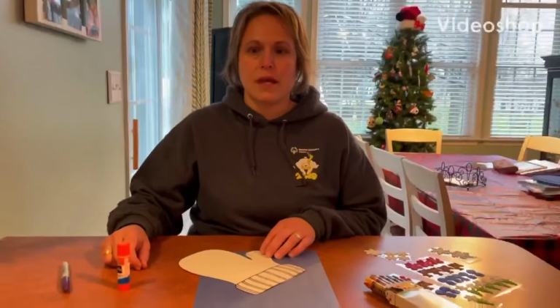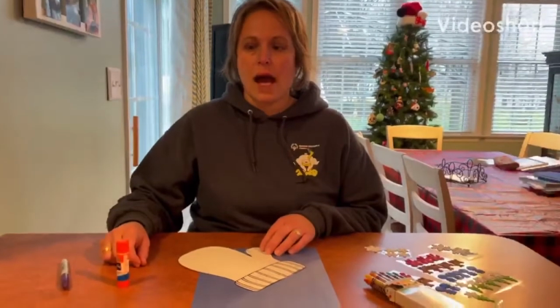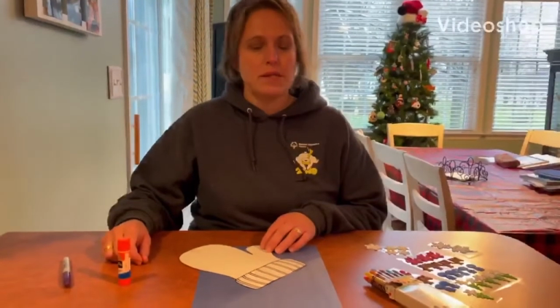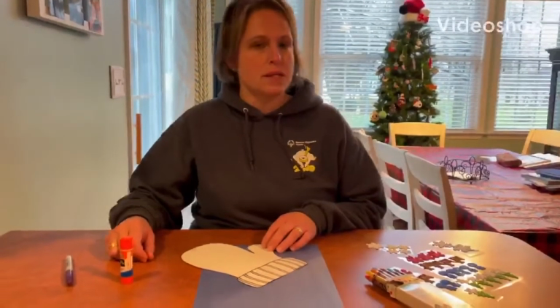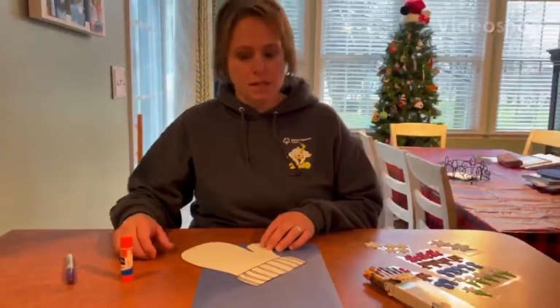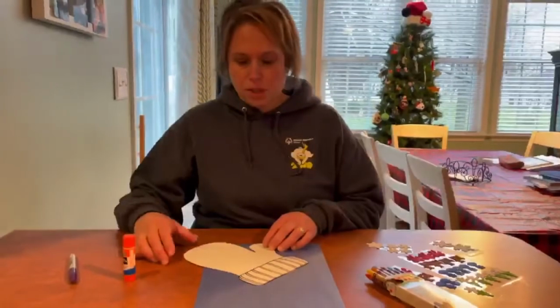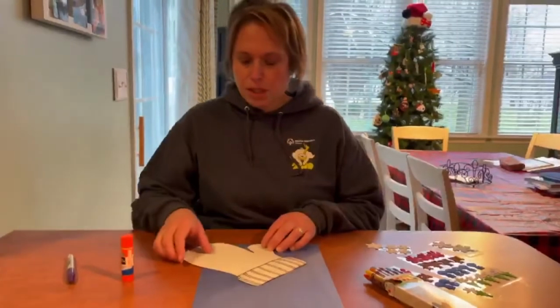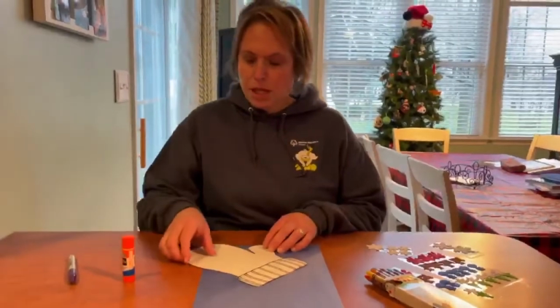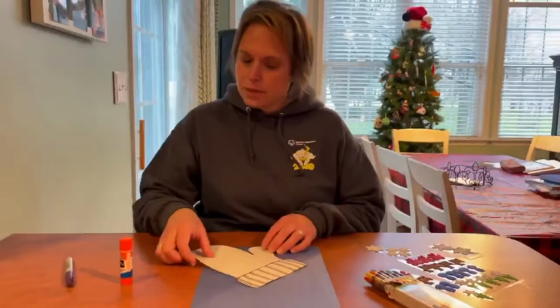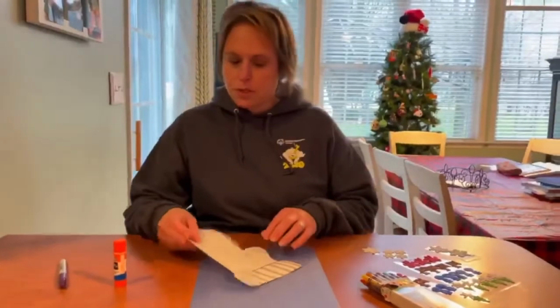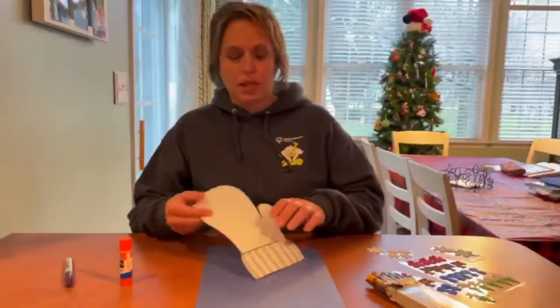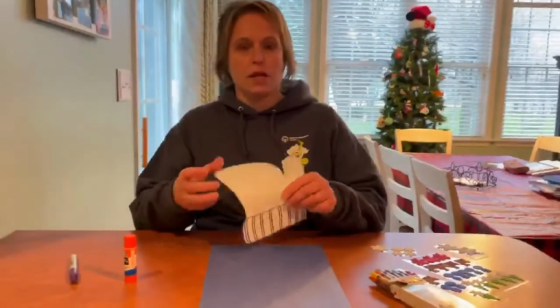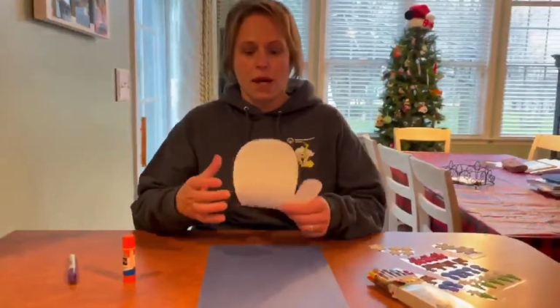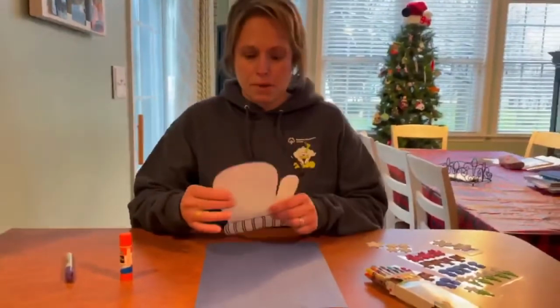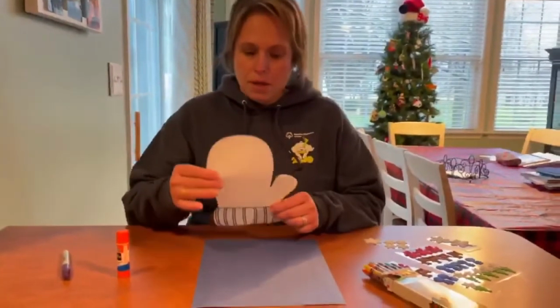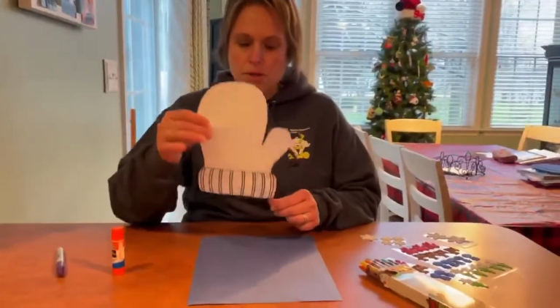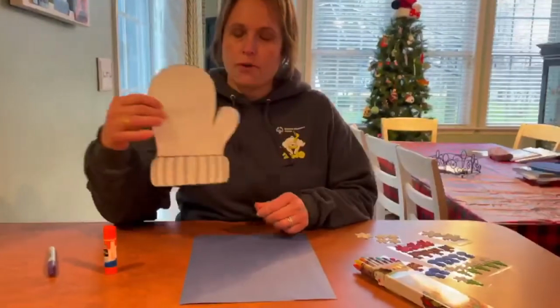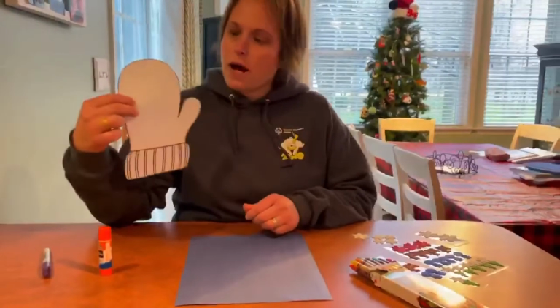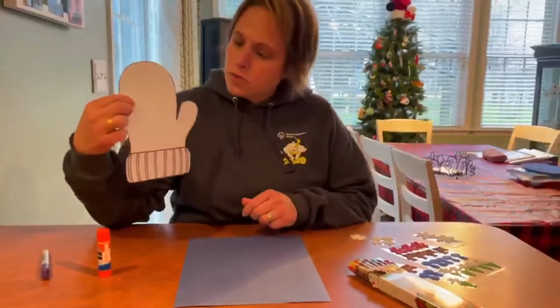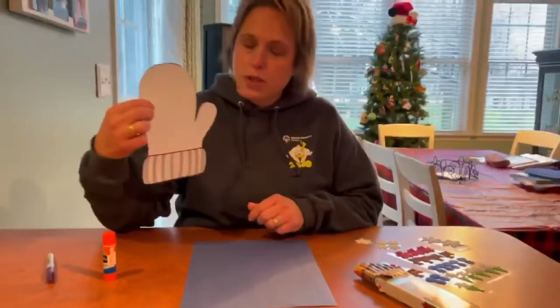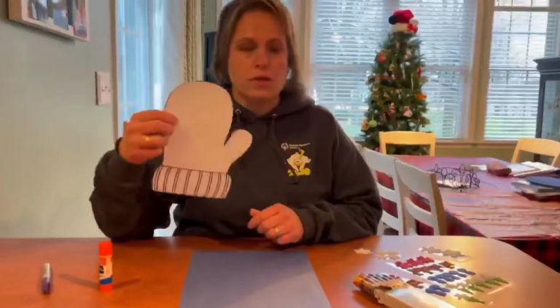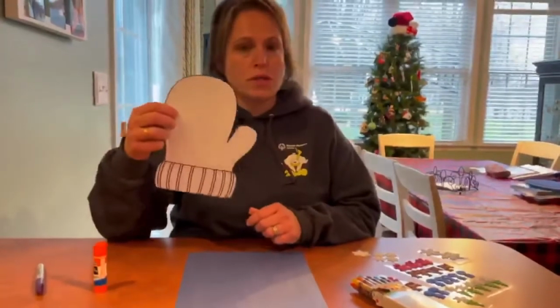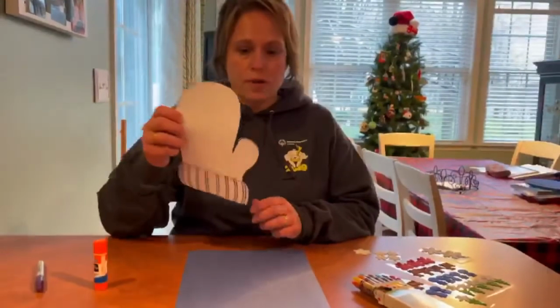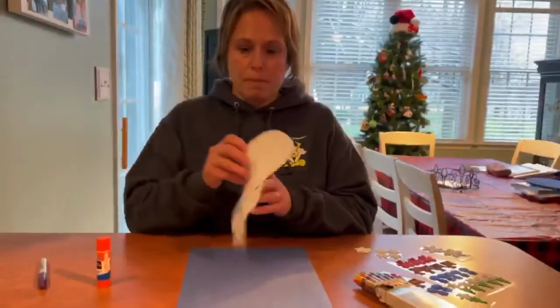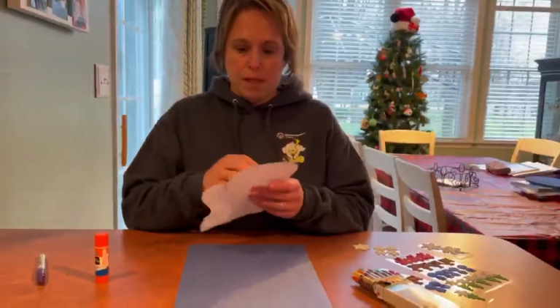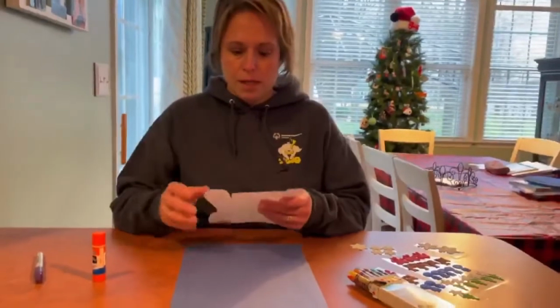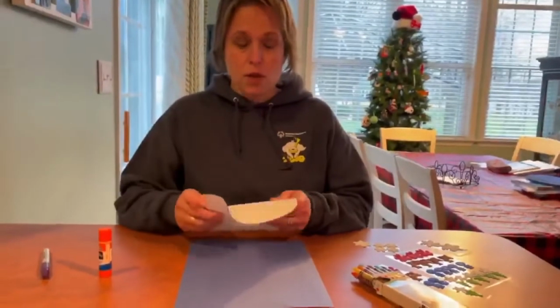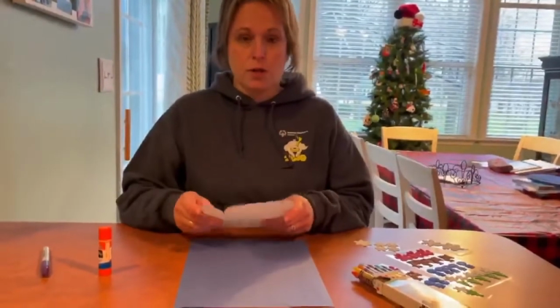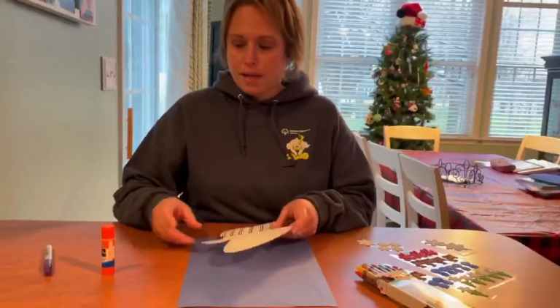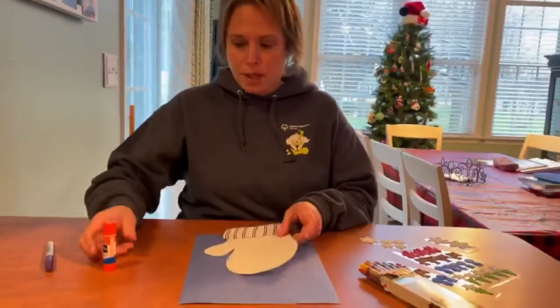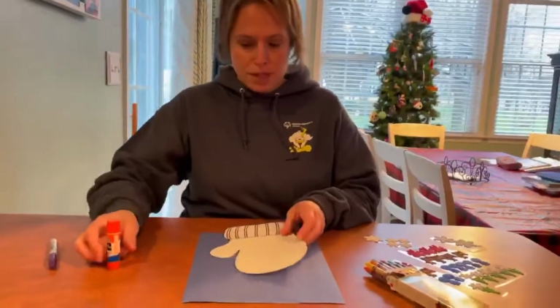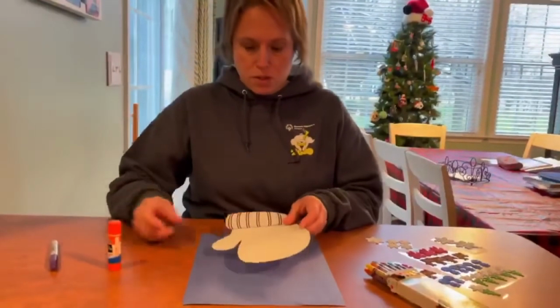Hi boys and girls, it's Miss G again. We are working on the letter M, so for our craft this week we are going to decorate a mitten. If you look in your packet, we have sent it to you.